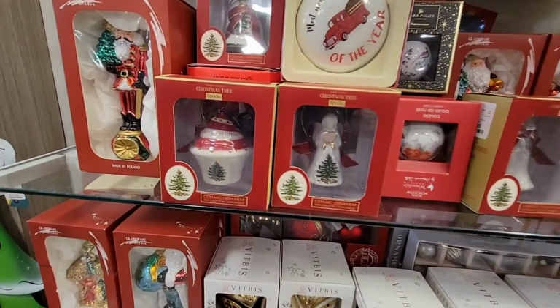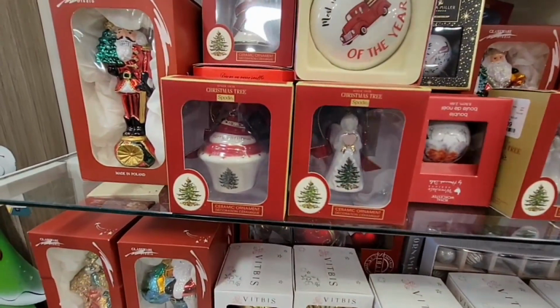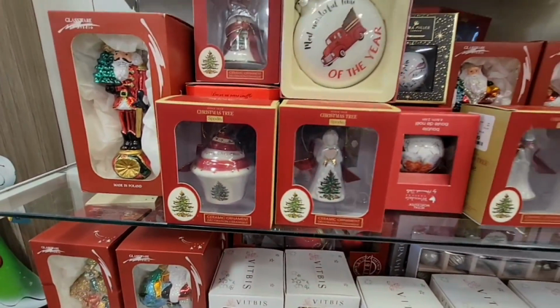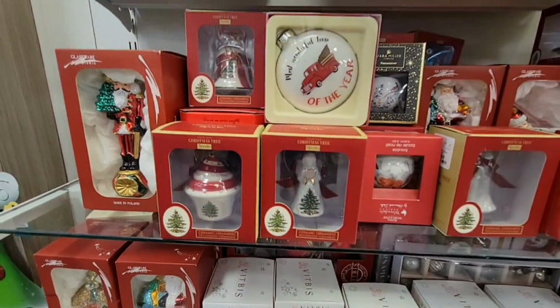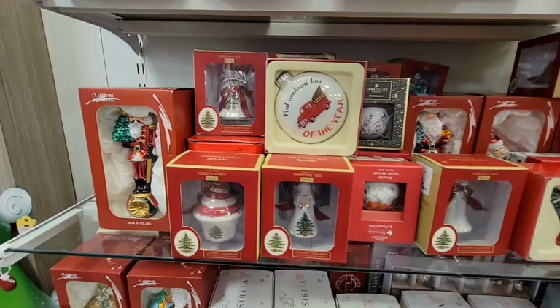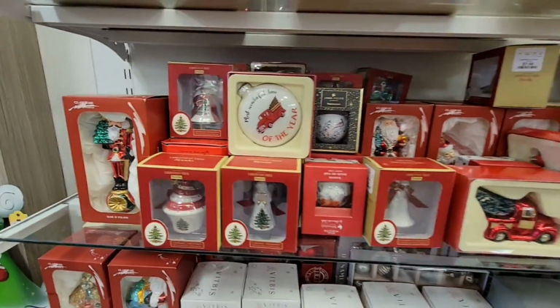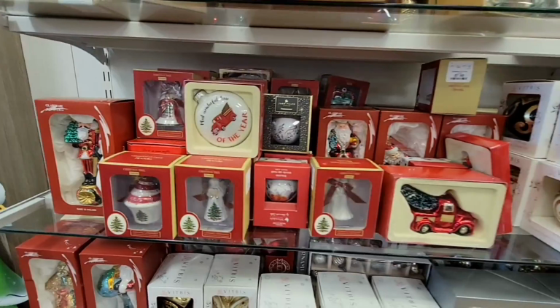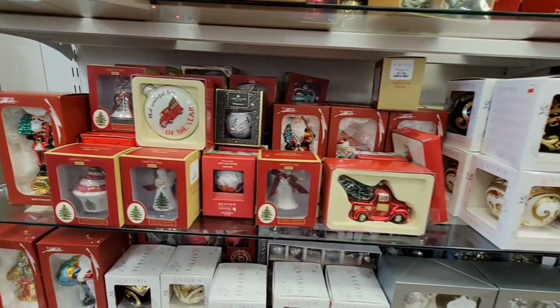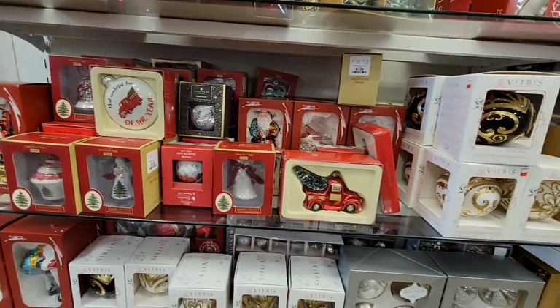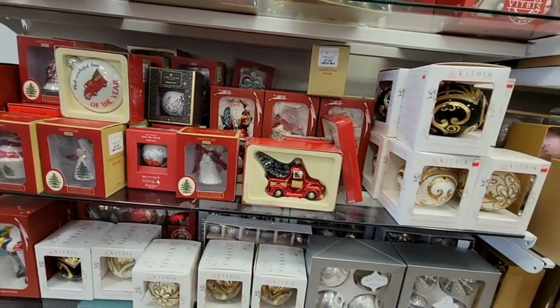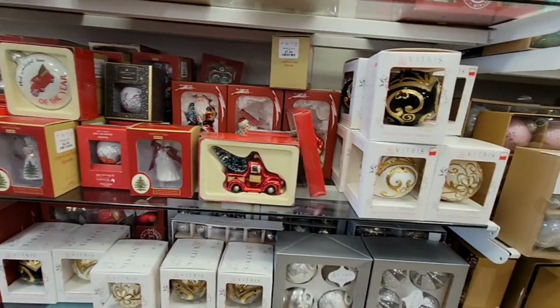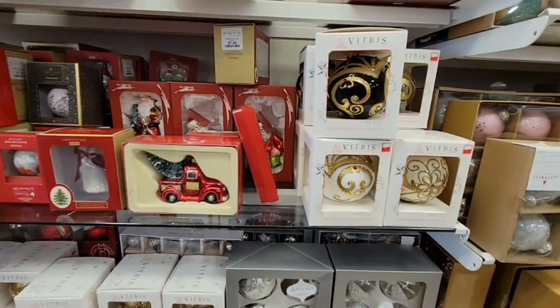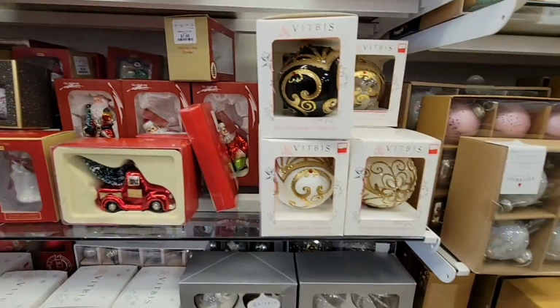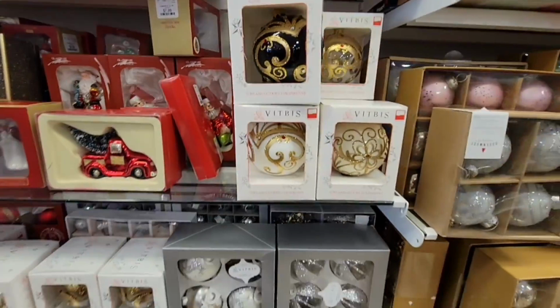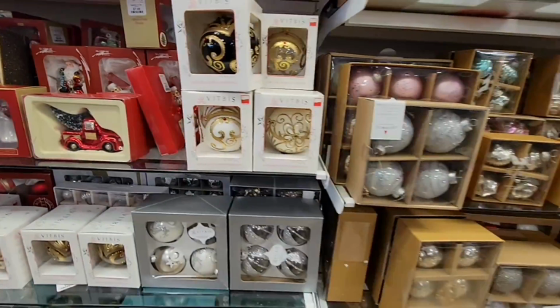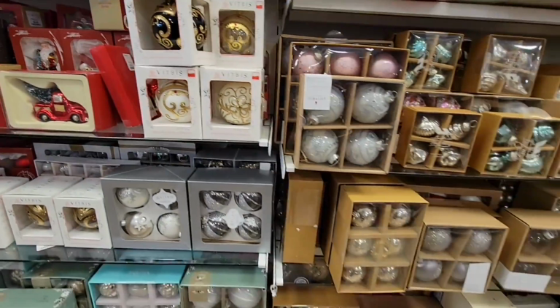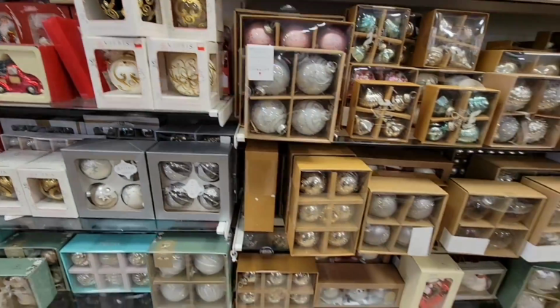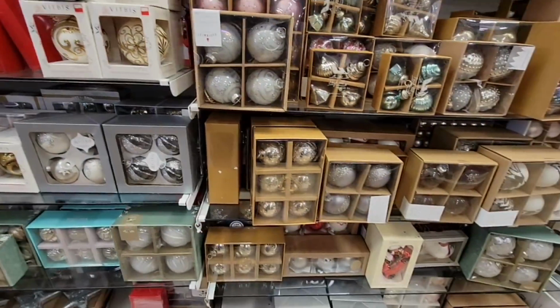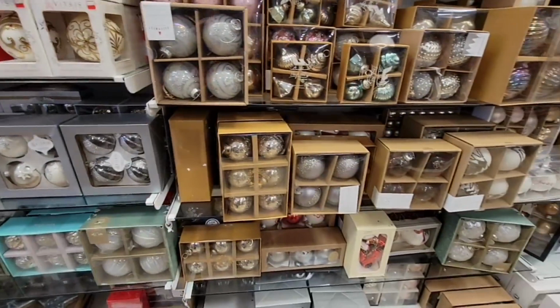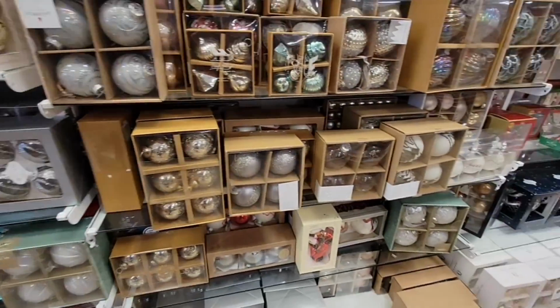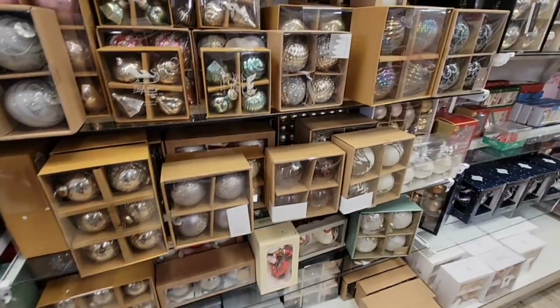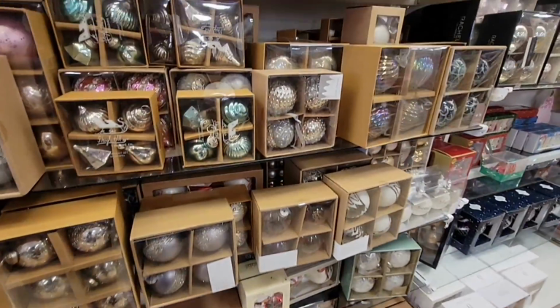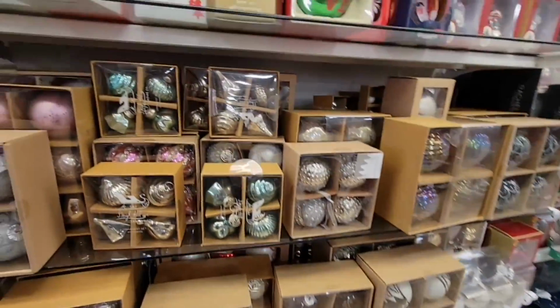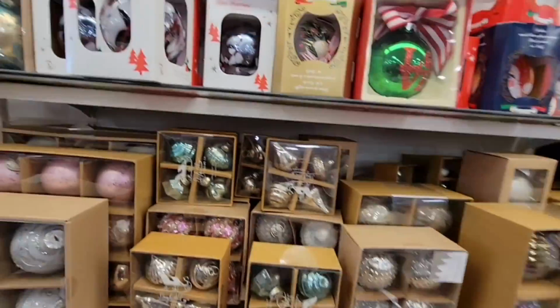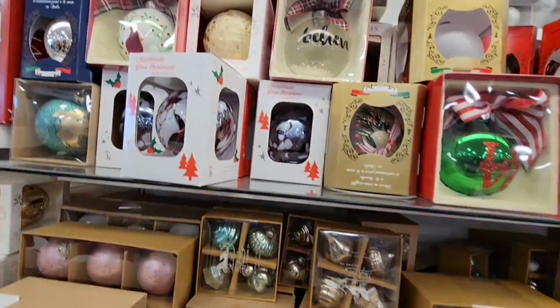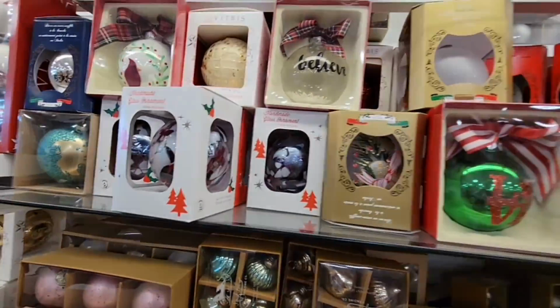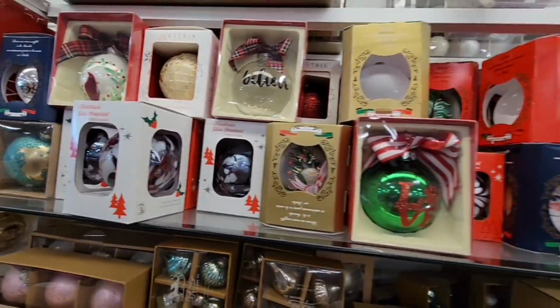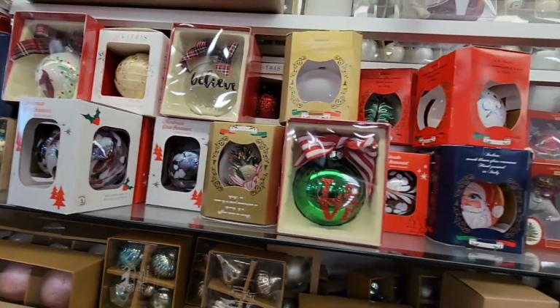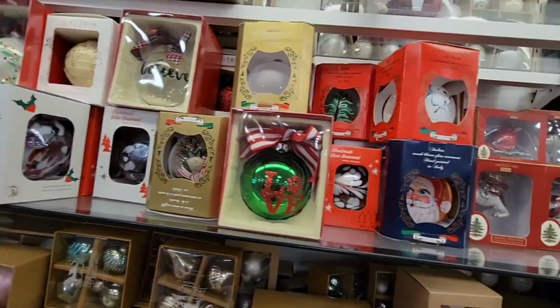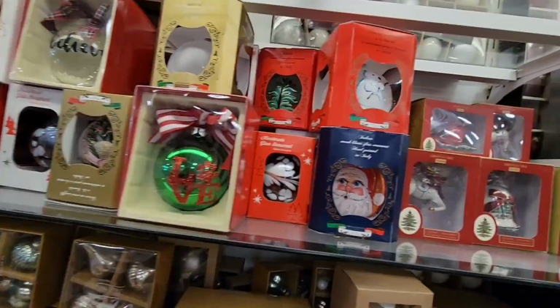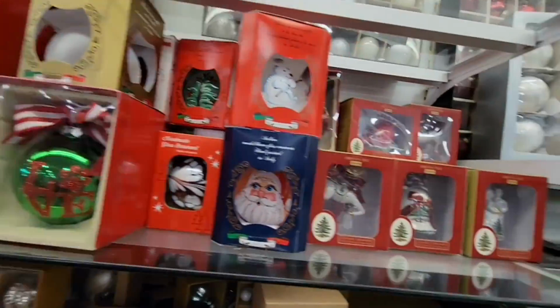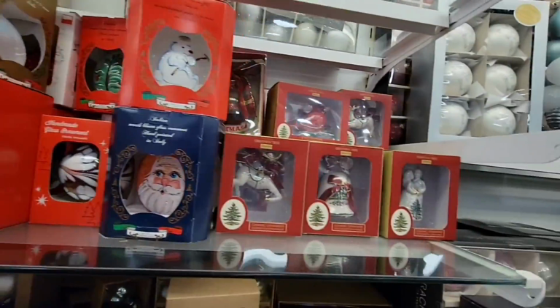All these fun cute ornaments — I have not purchased any ornaments this year, and we usually try to get a couple just to add to our tree, so I'm really going to have to do that.